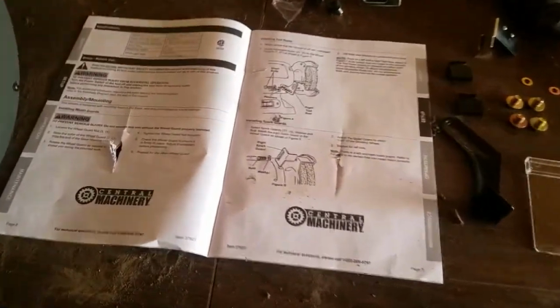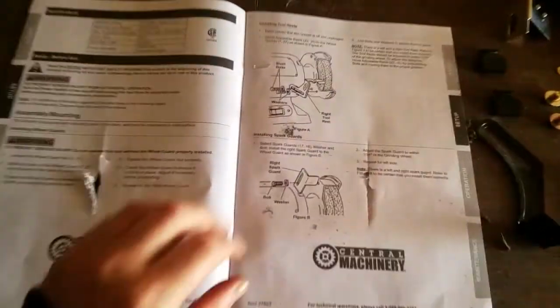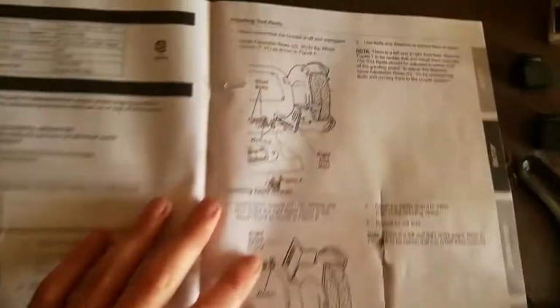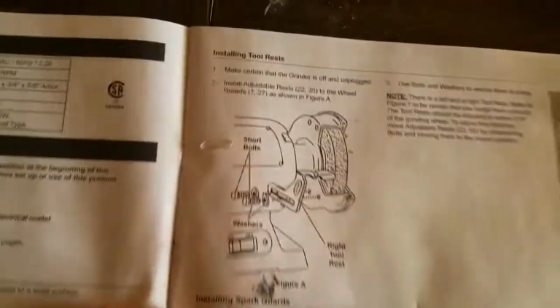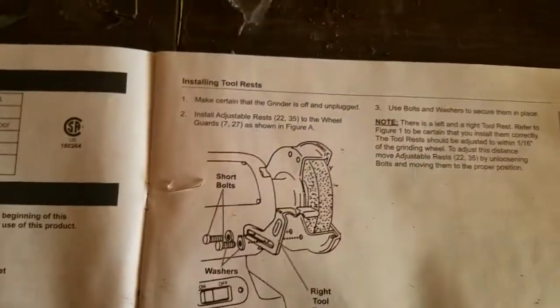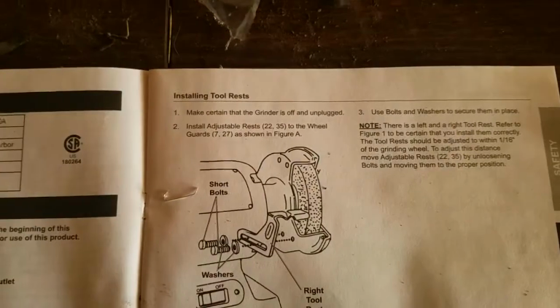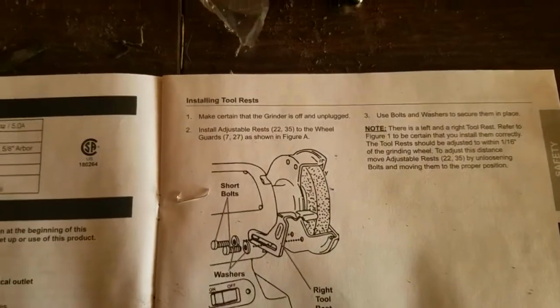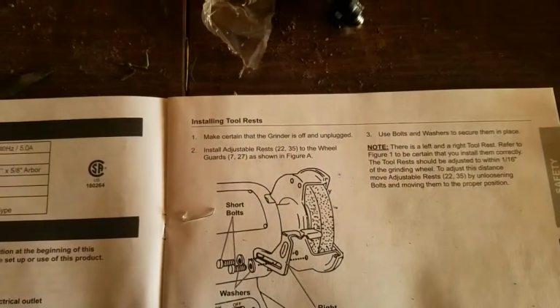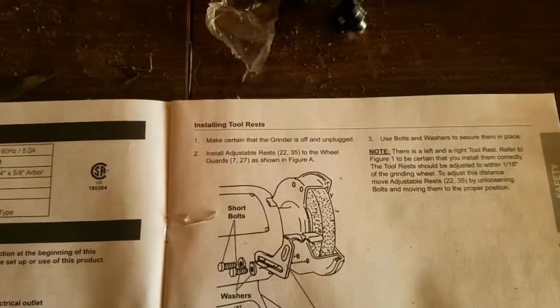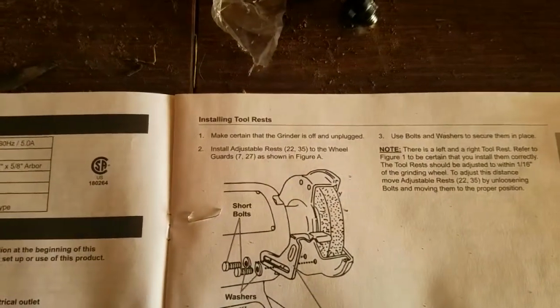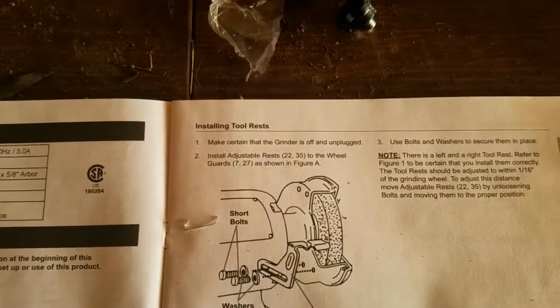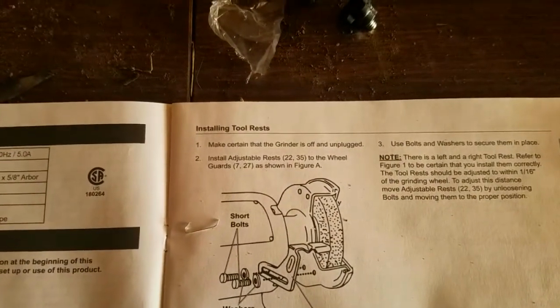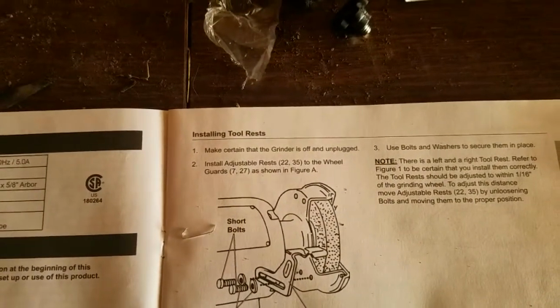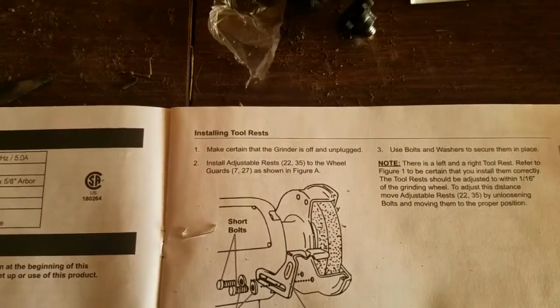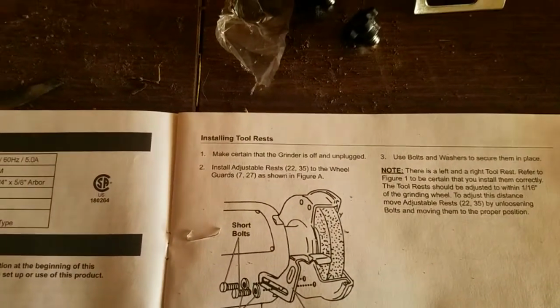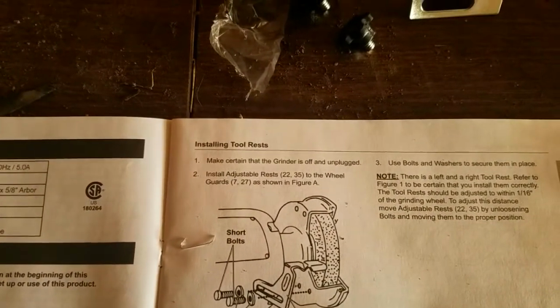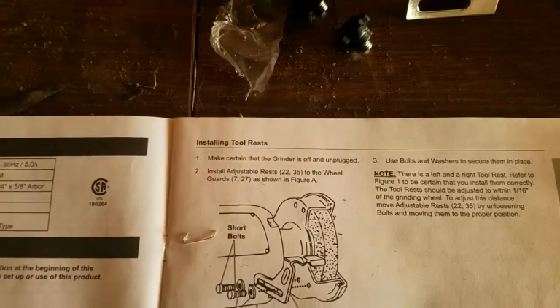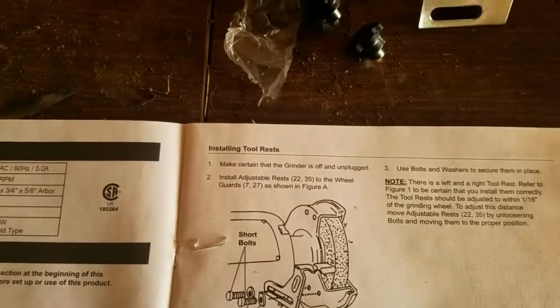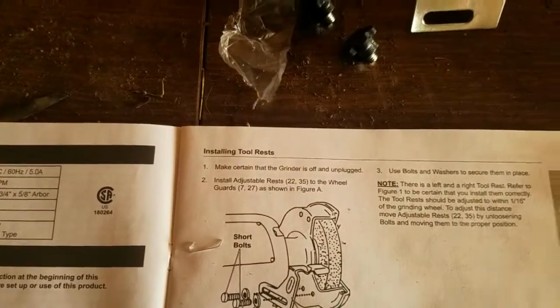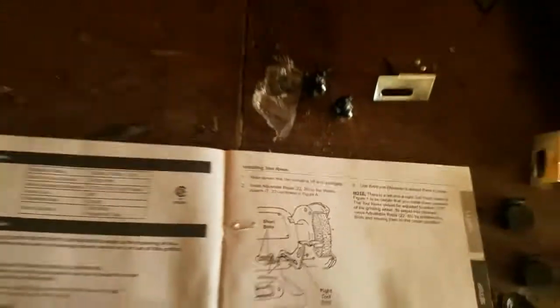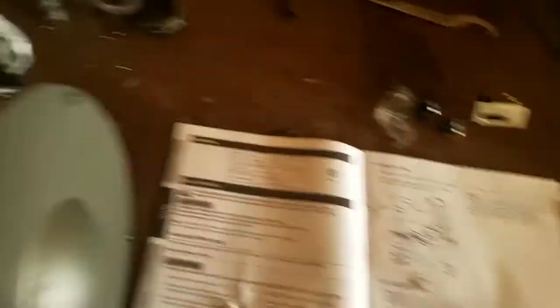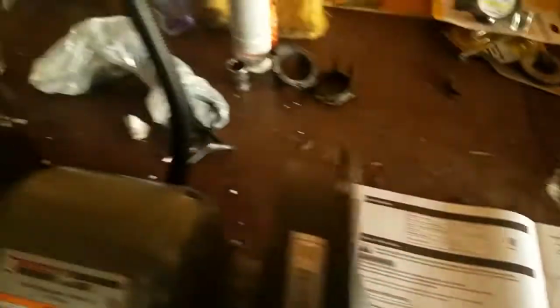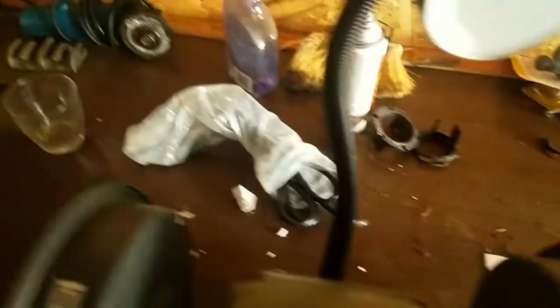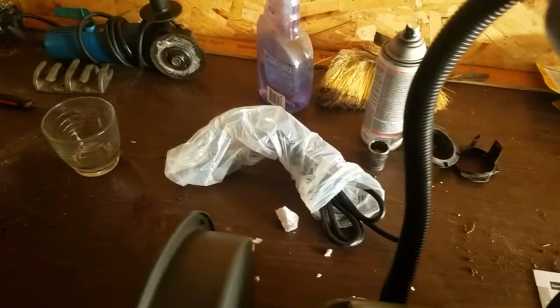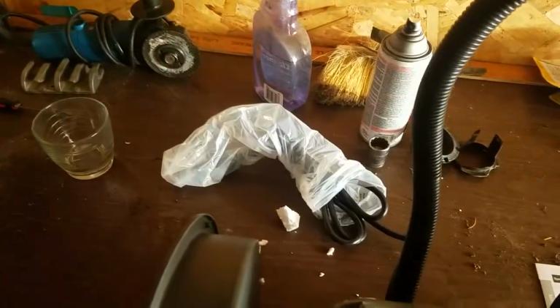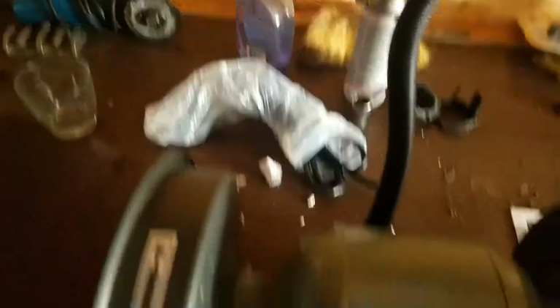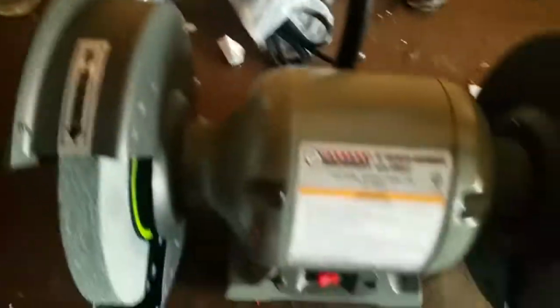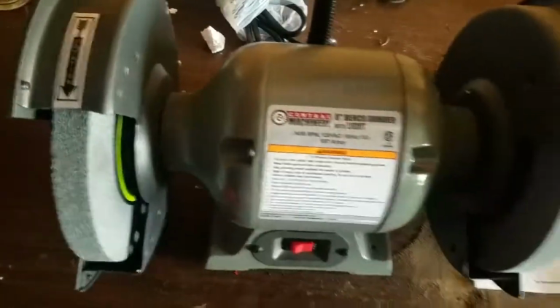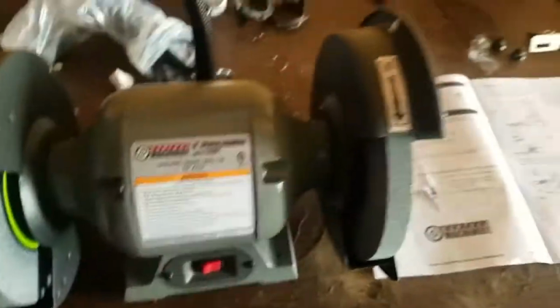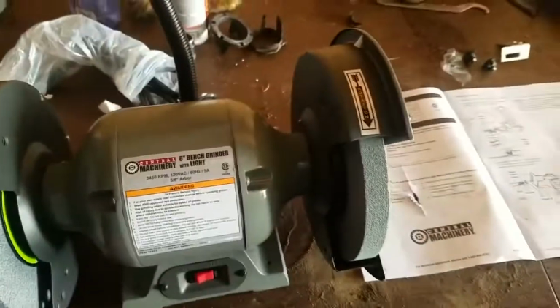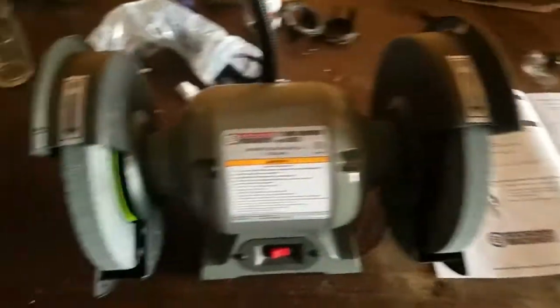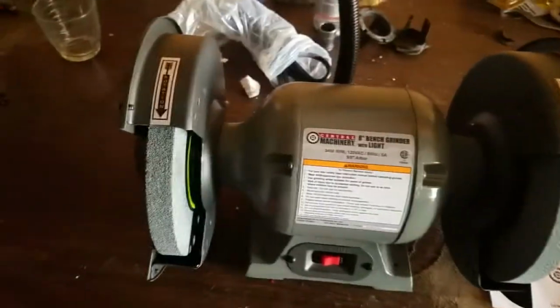Step one: make certain that the grinder is off and unplugged. I think that's funny that that is number one — you're not even supposed to have it assembled yet.